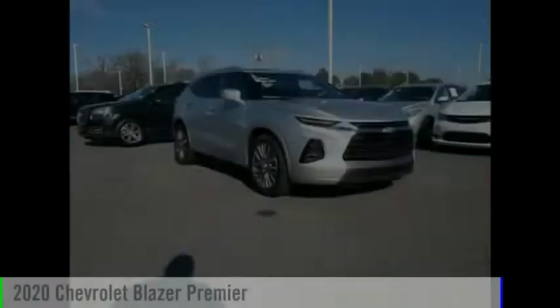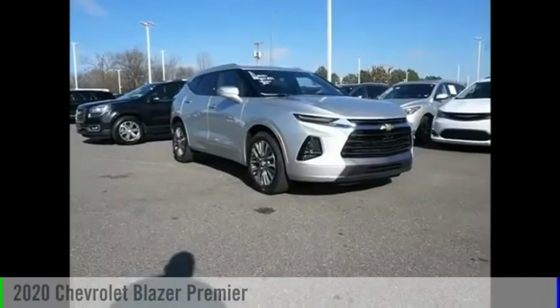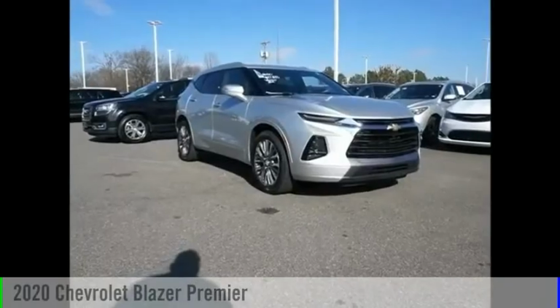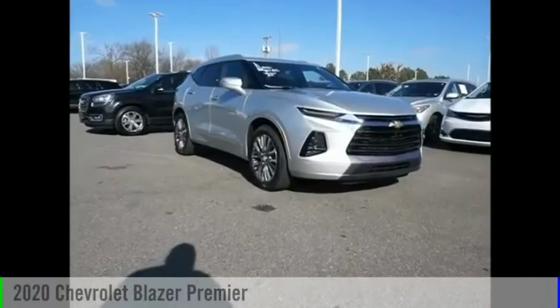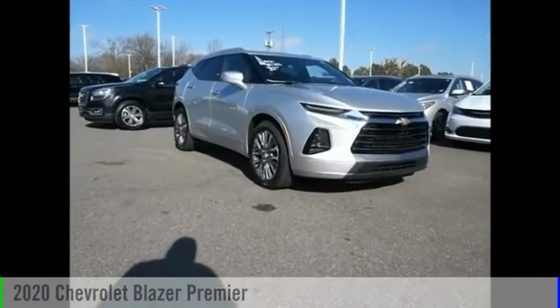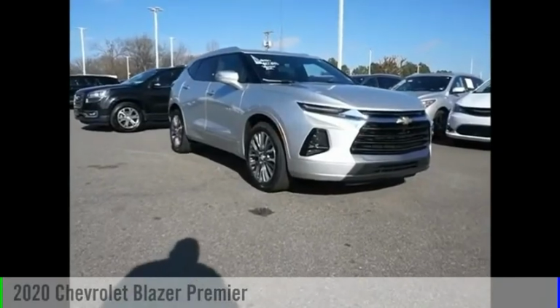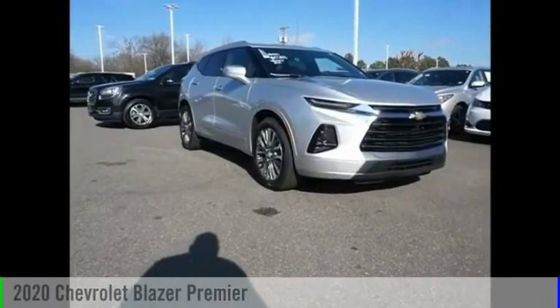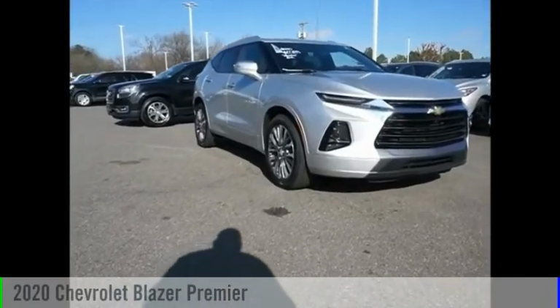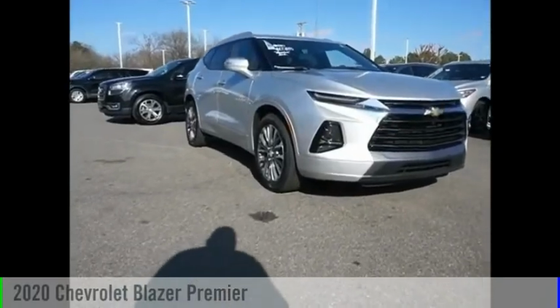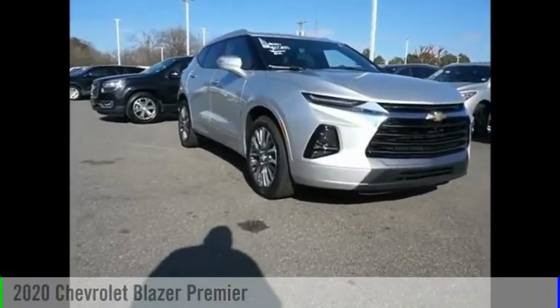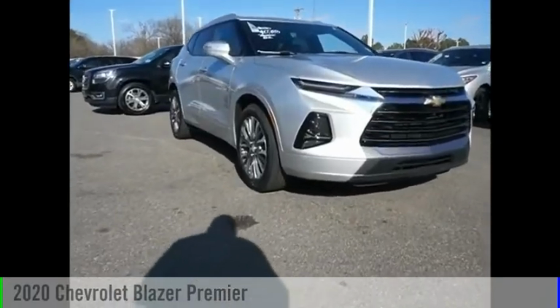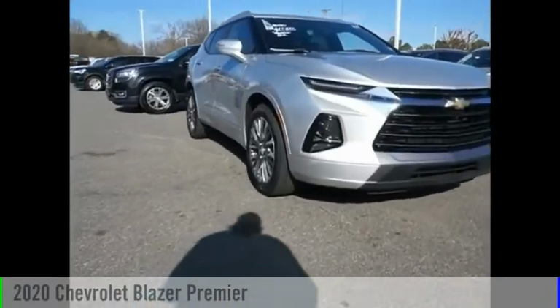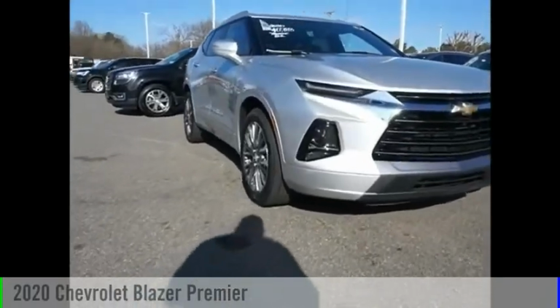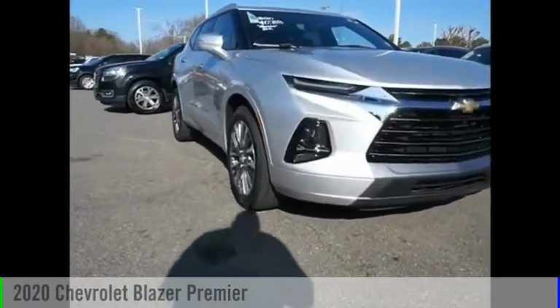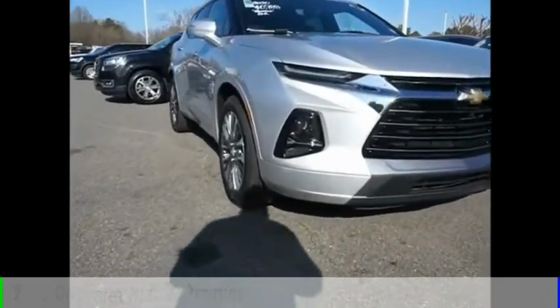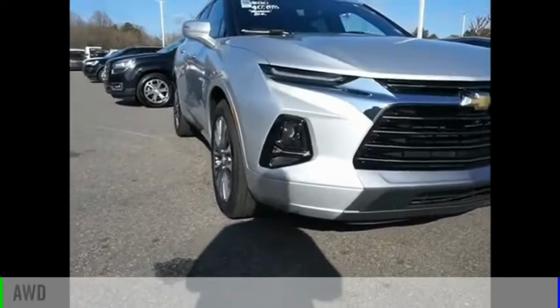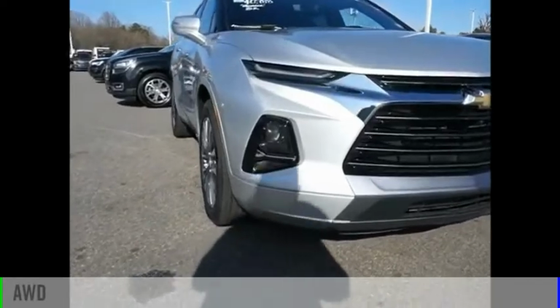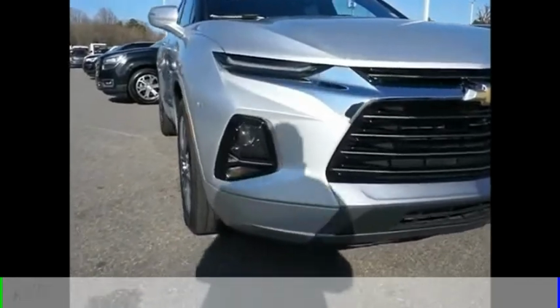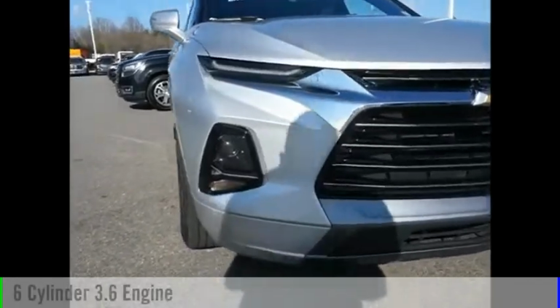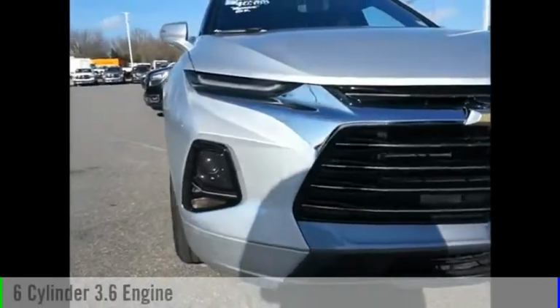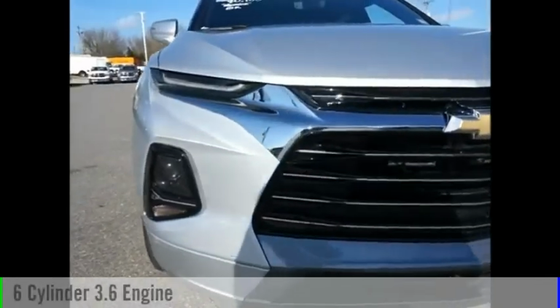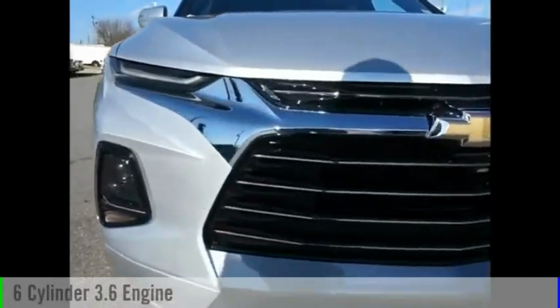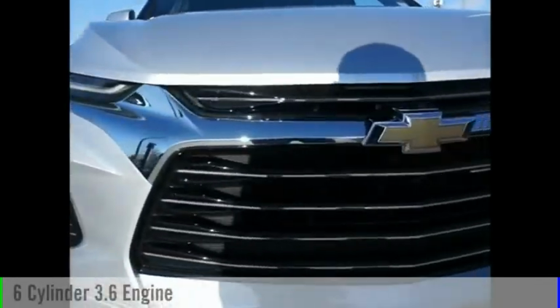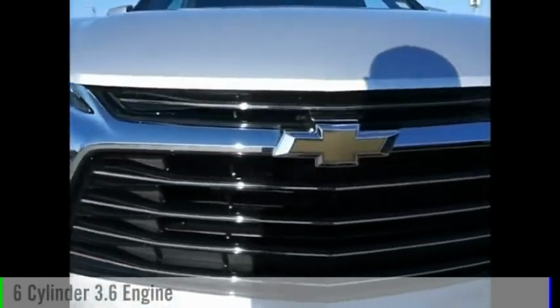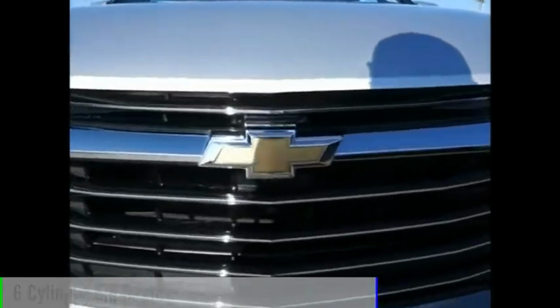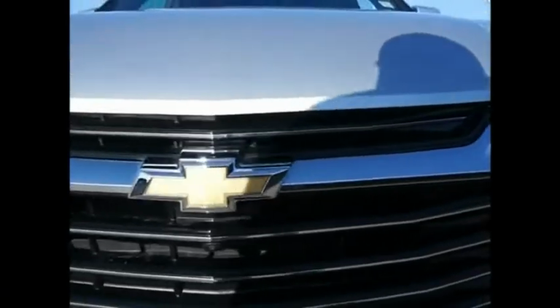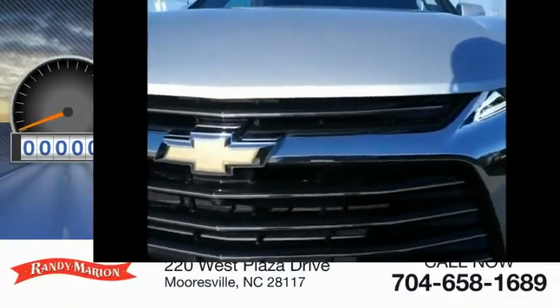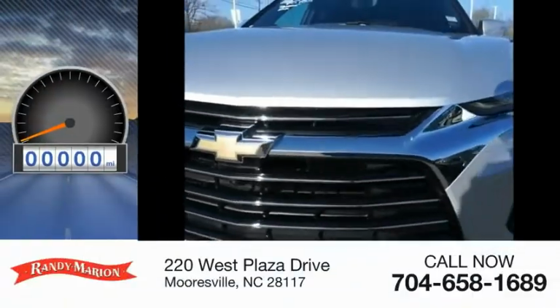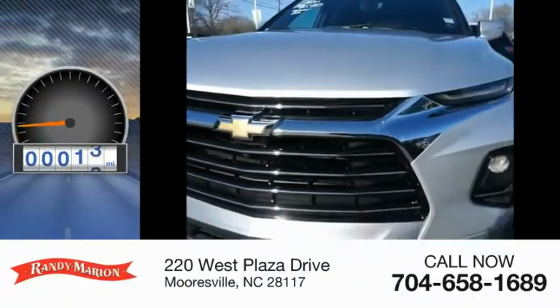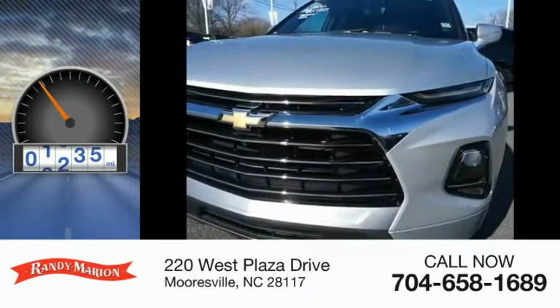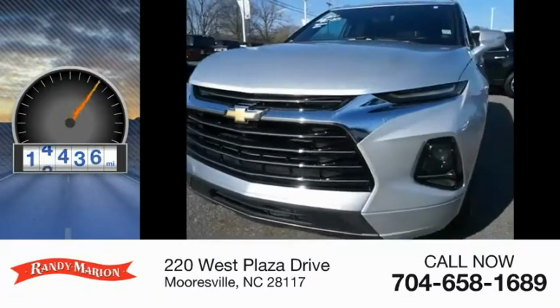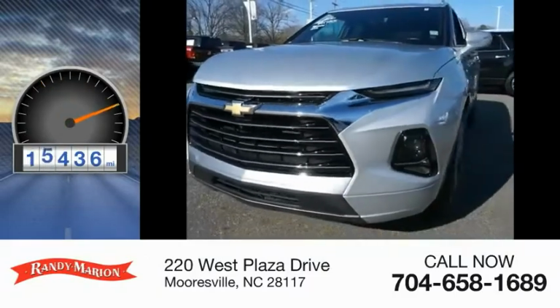We are pleased to show you the 2020 Blazer. This vehicle is powered by an all-wheel drive, 6-cylinder, 3.6-liter engine. This vehicle has less than 20,000 miles.